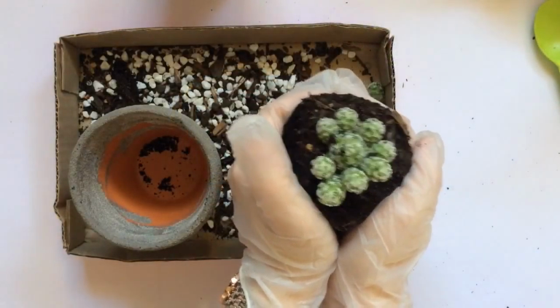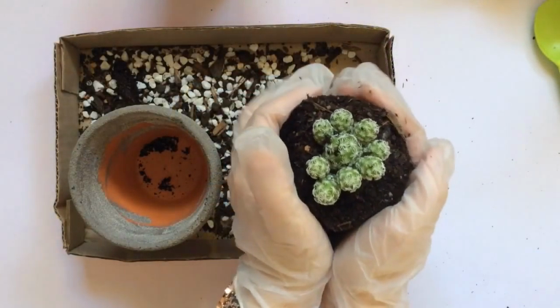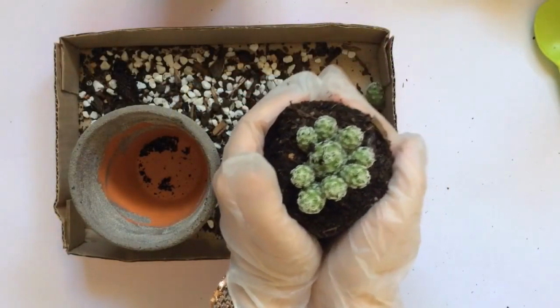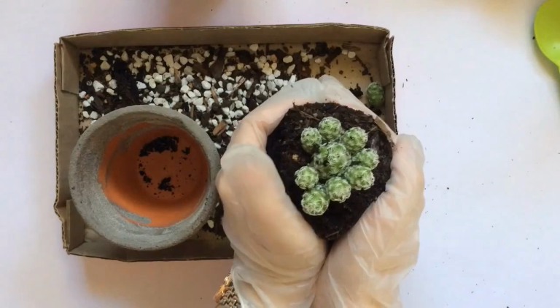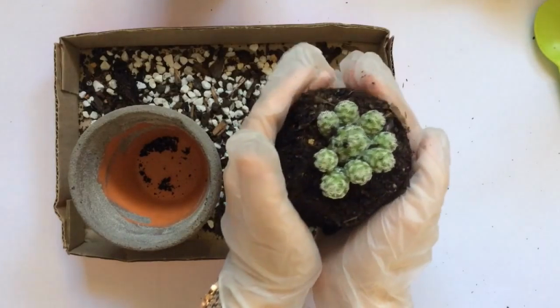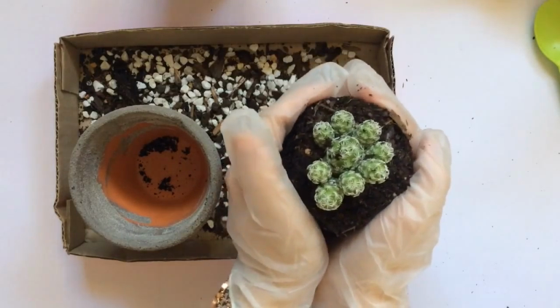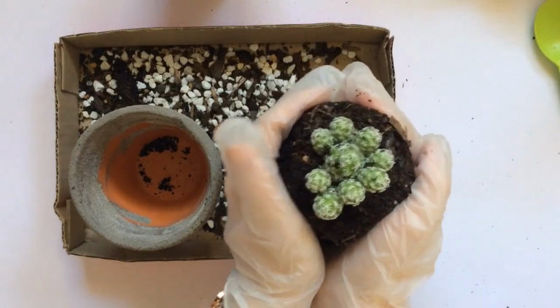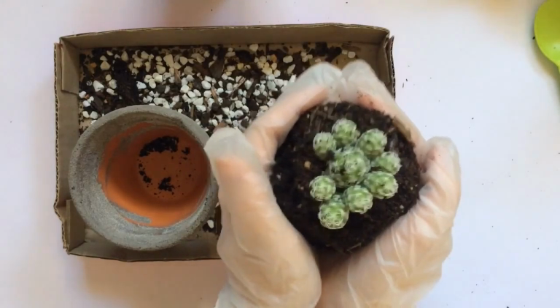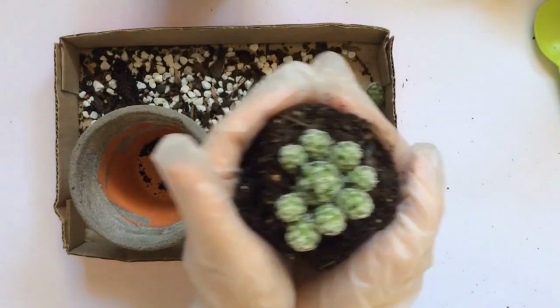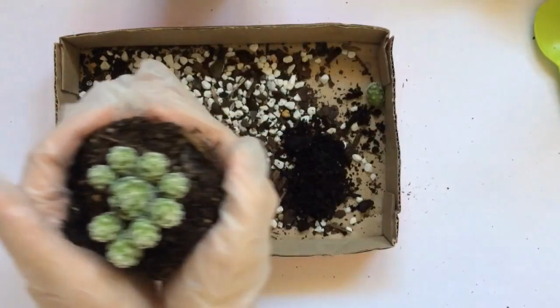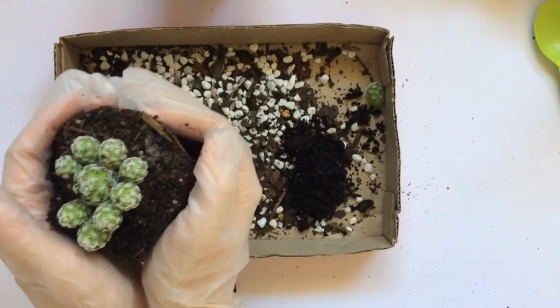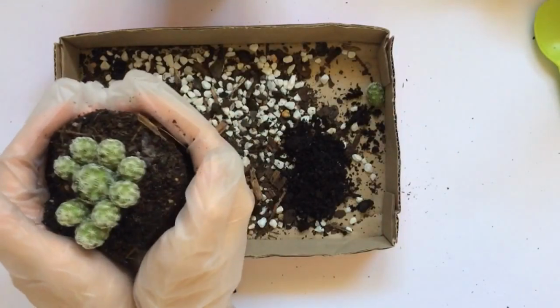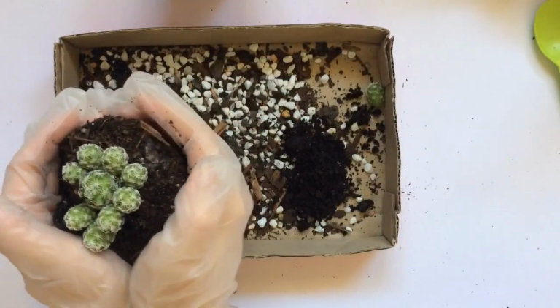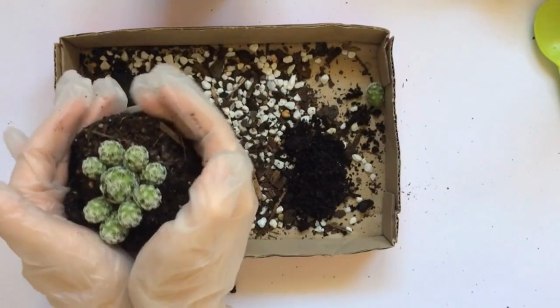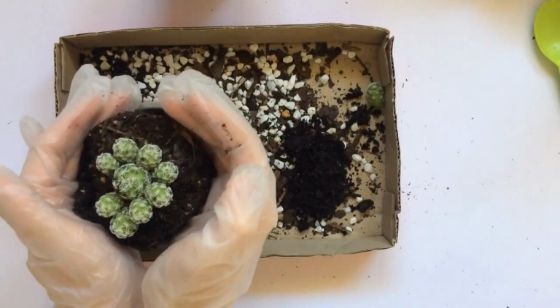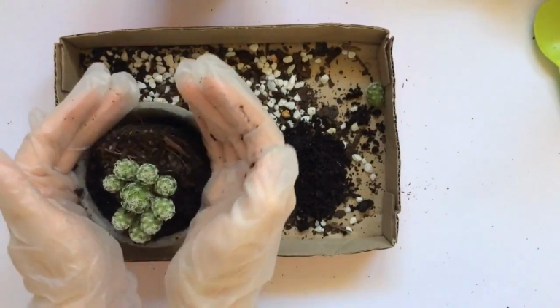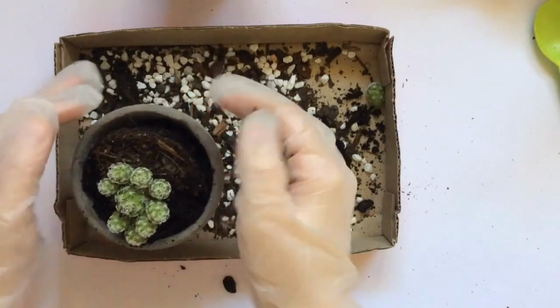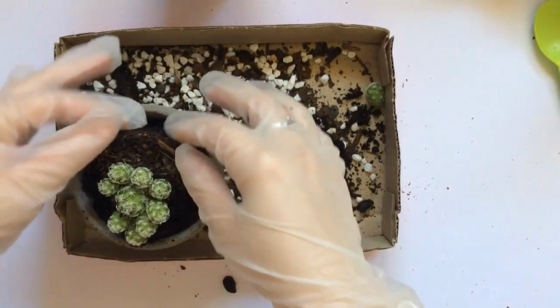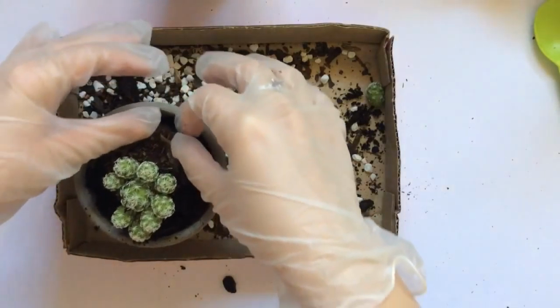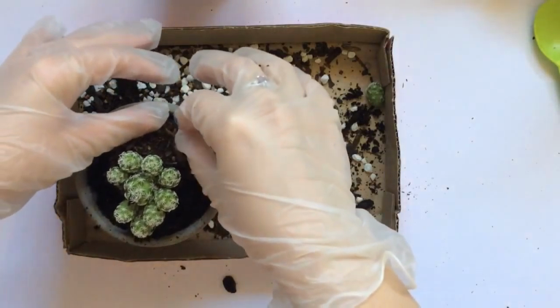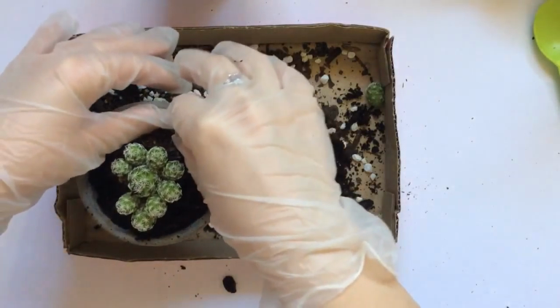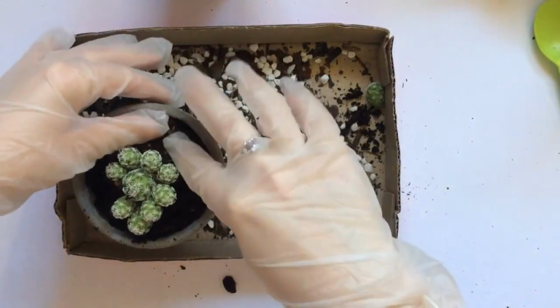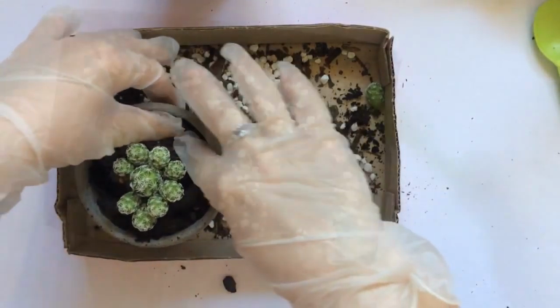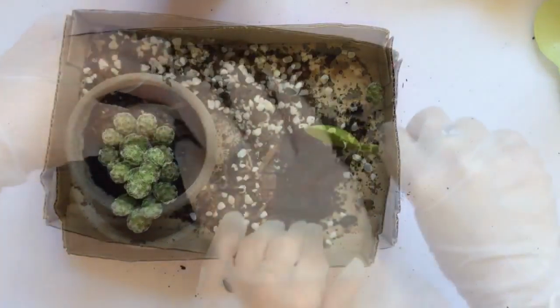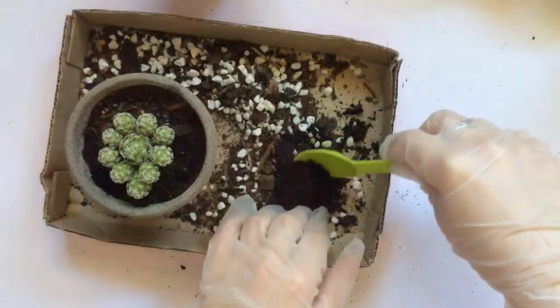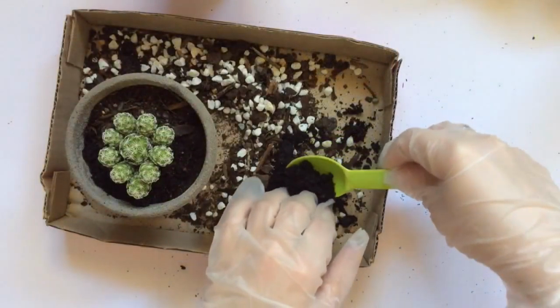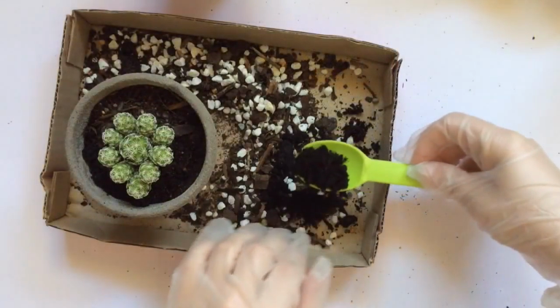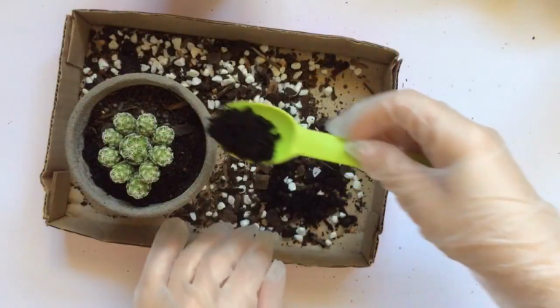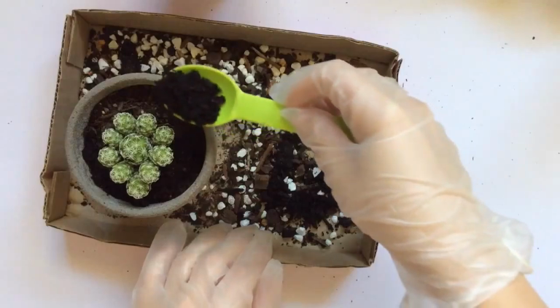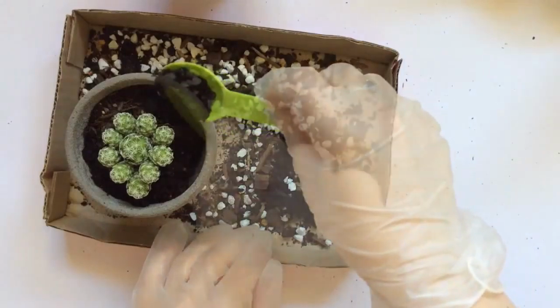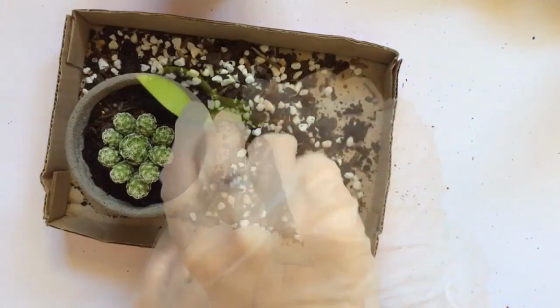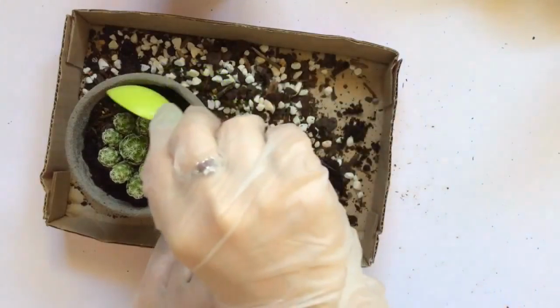Okay, now pop some gloves on. Take the cement out of the pot. I've given it a little squeeze towards the bottom because my pot plants were slightly tapered in at the bottom compared to the ones they were originally in.